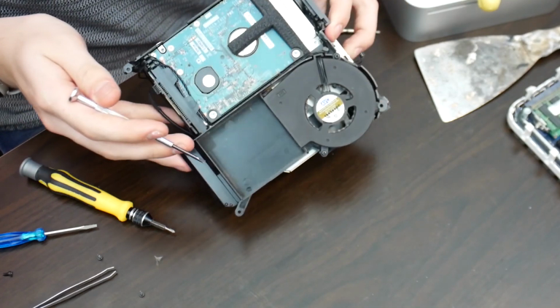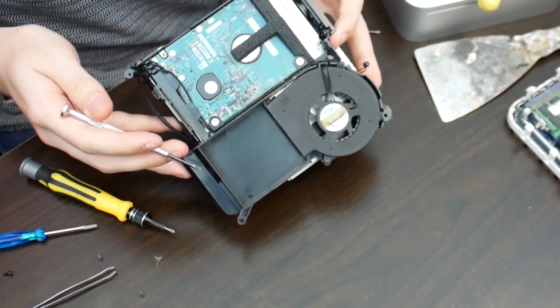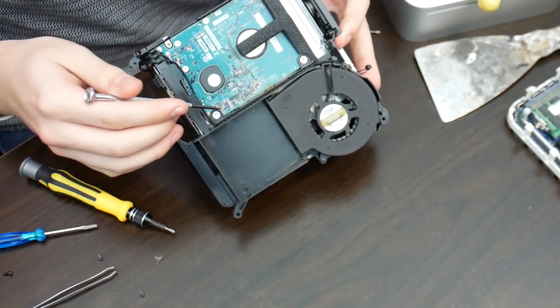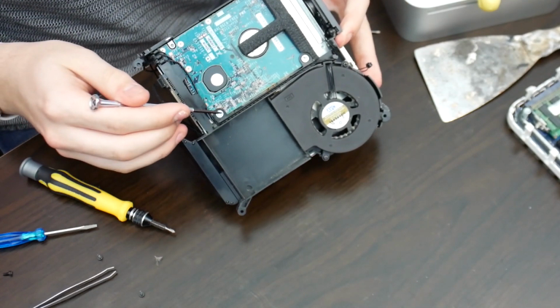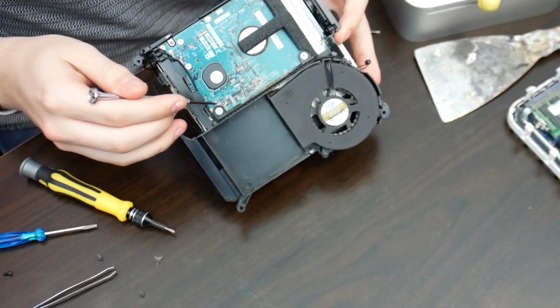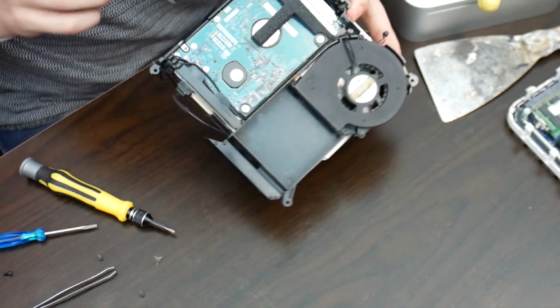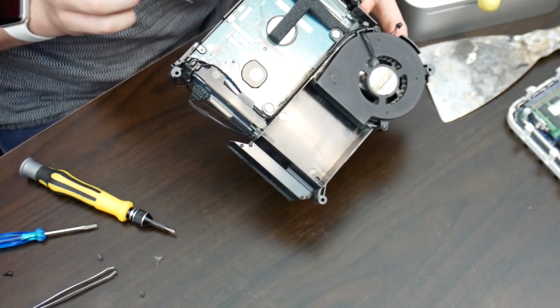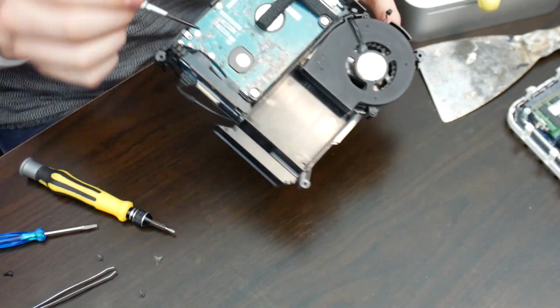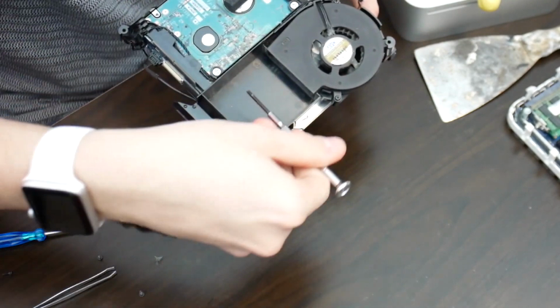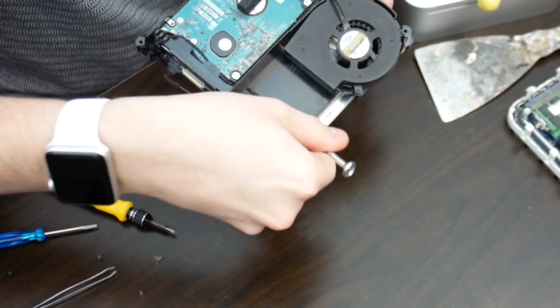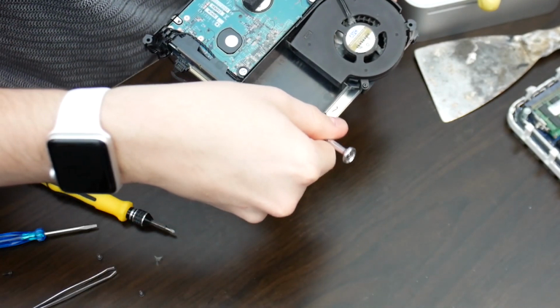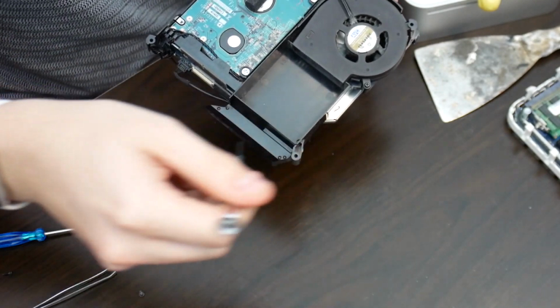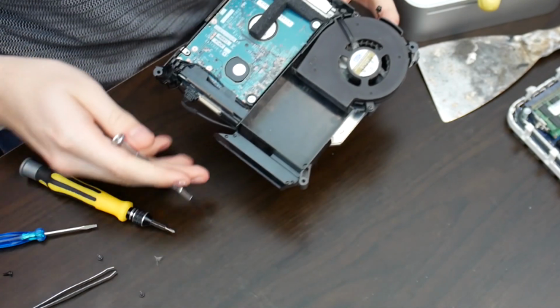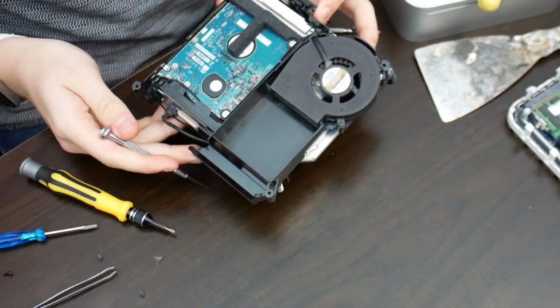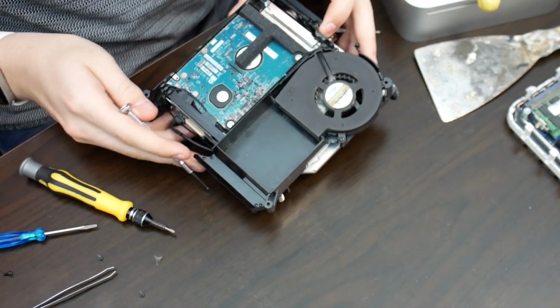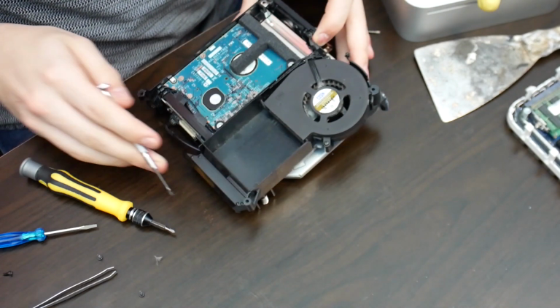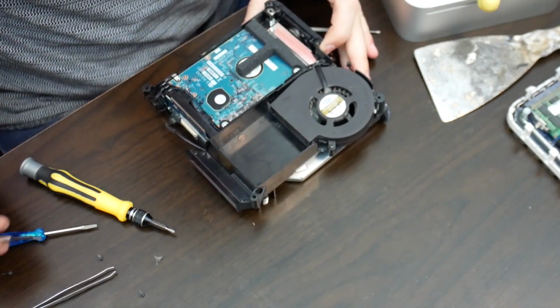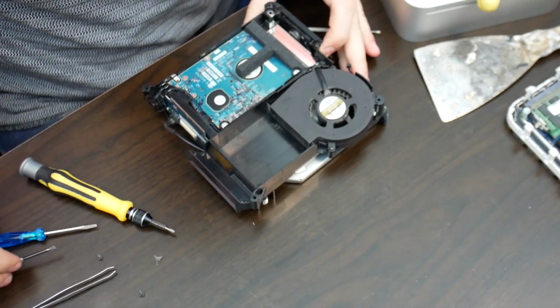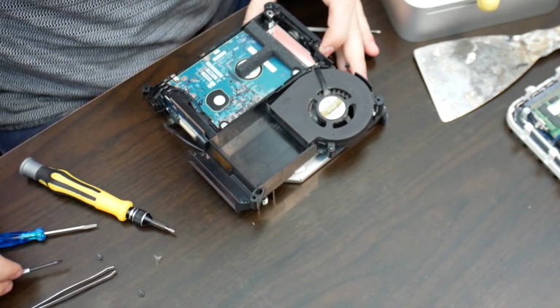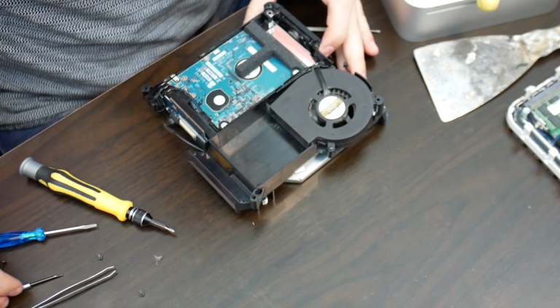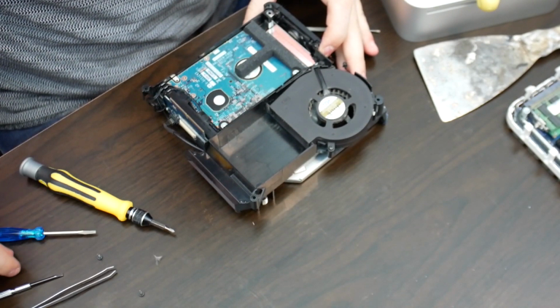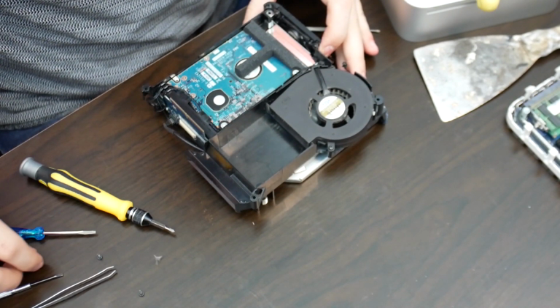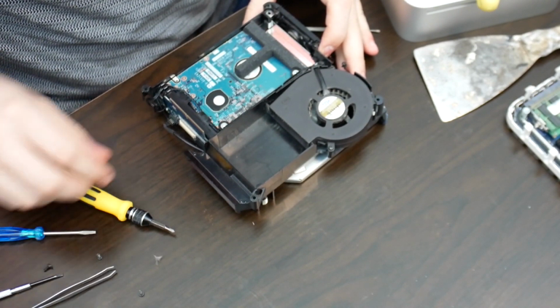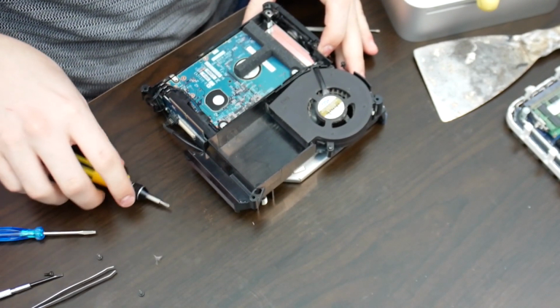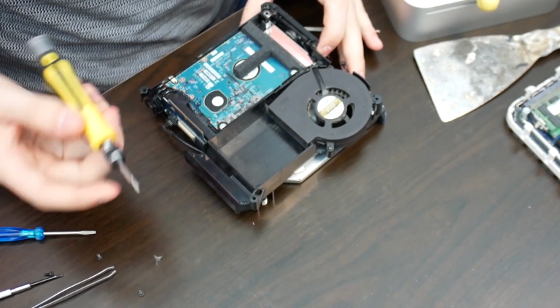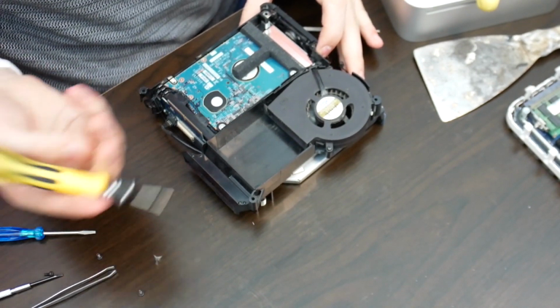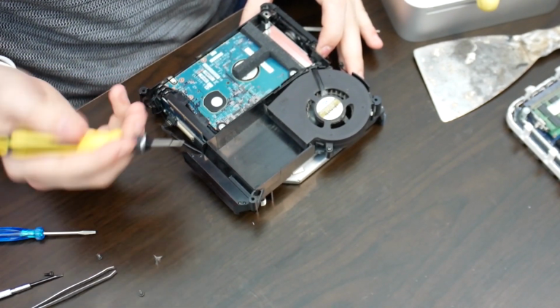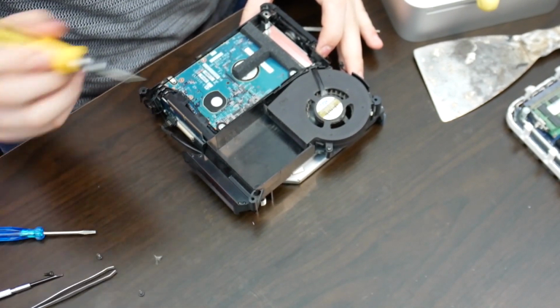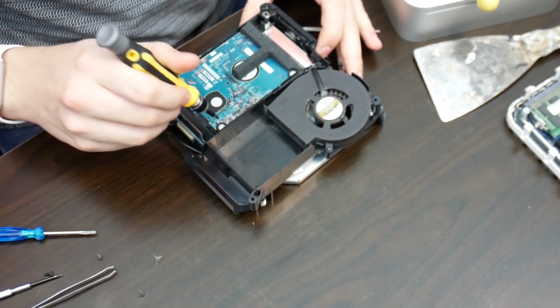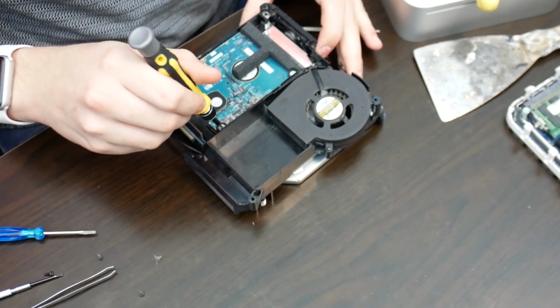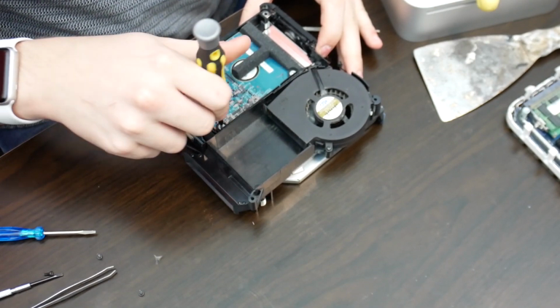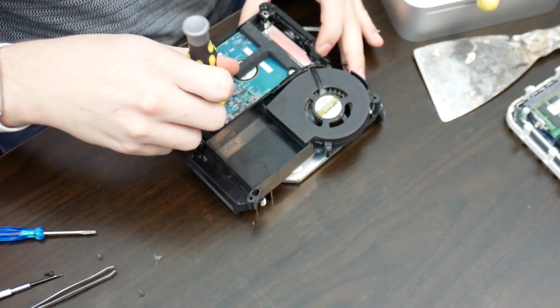The screws are actually on the outside — you don't have to go in from this side. I like that. Thank you, Apple — even though this was from 14 years ago.